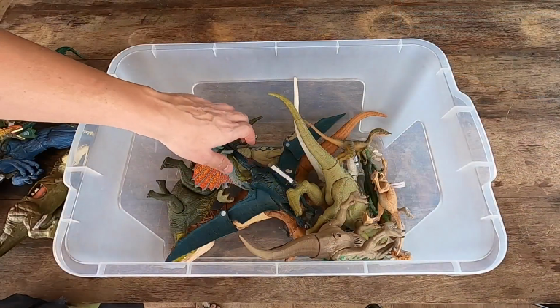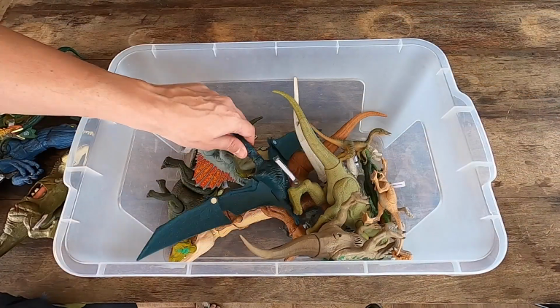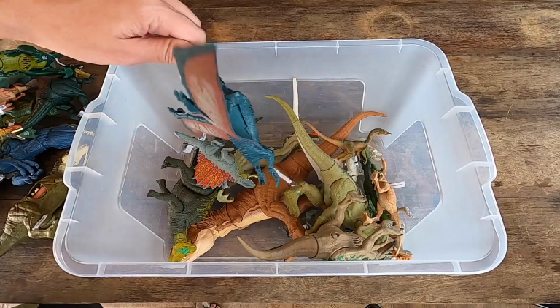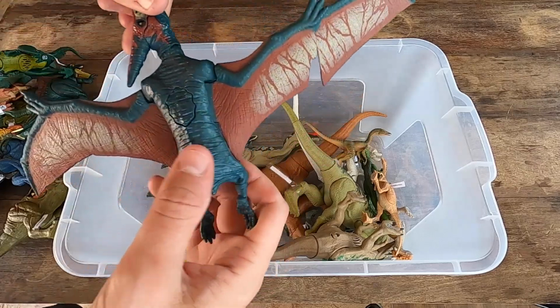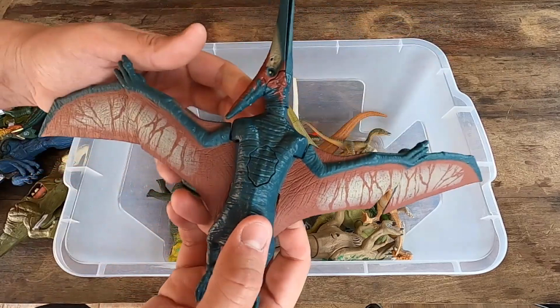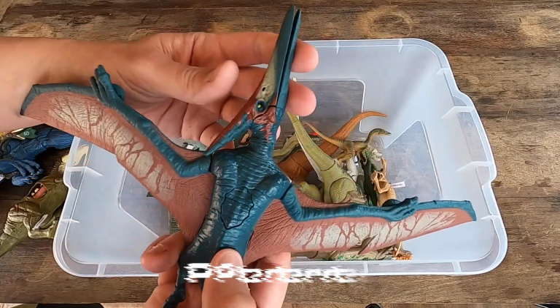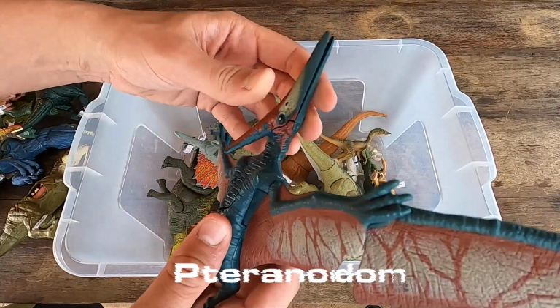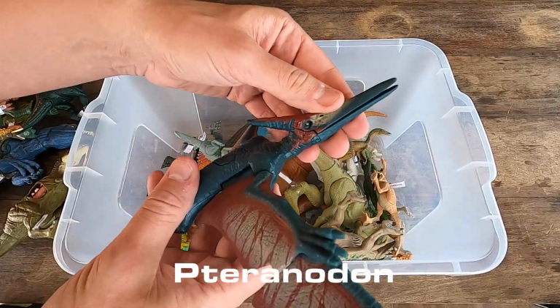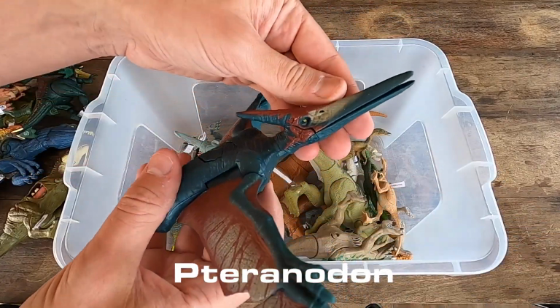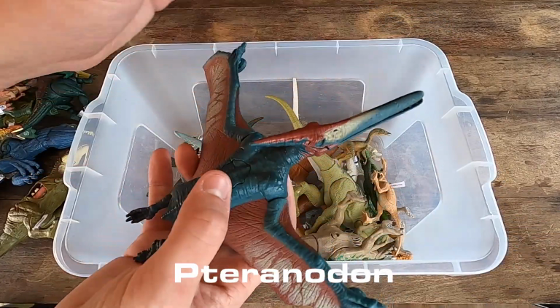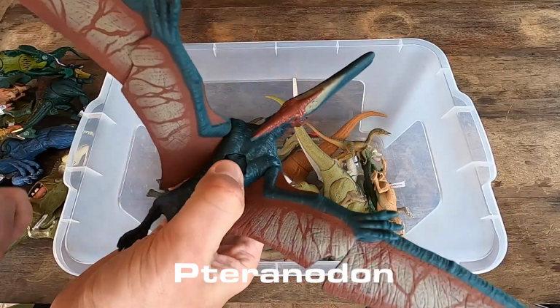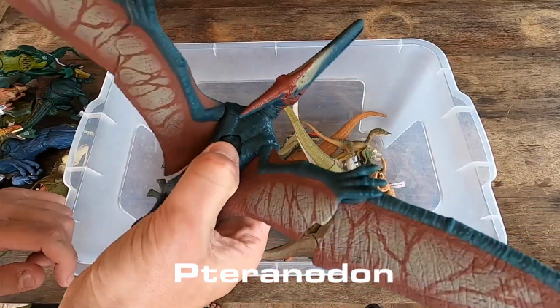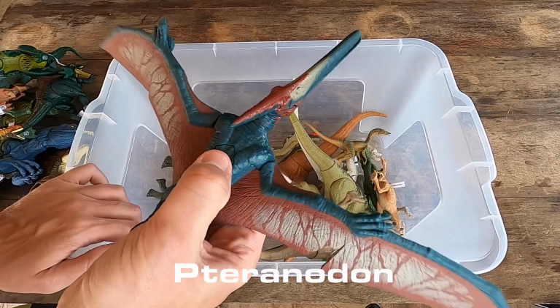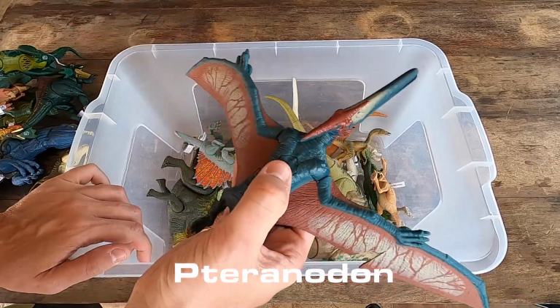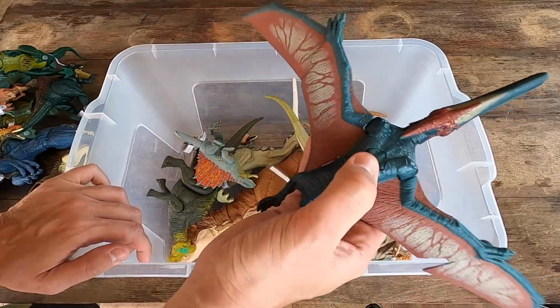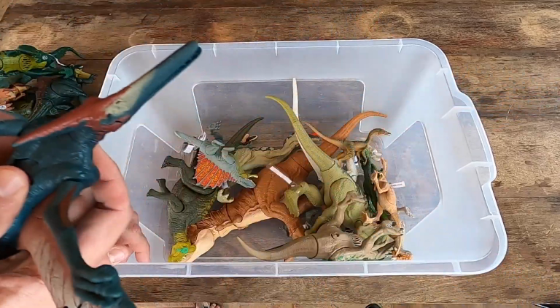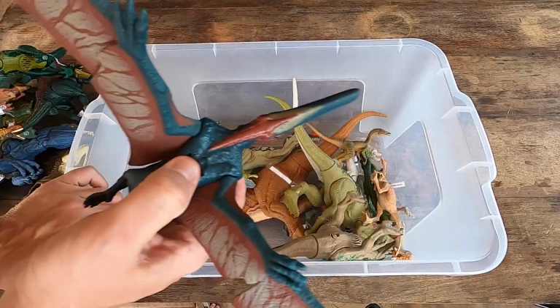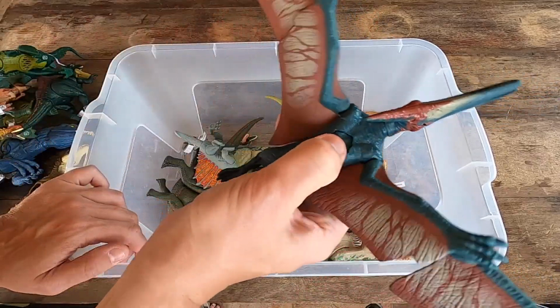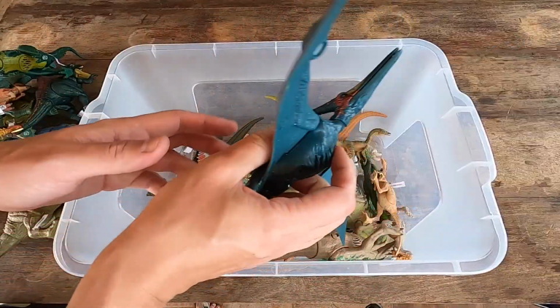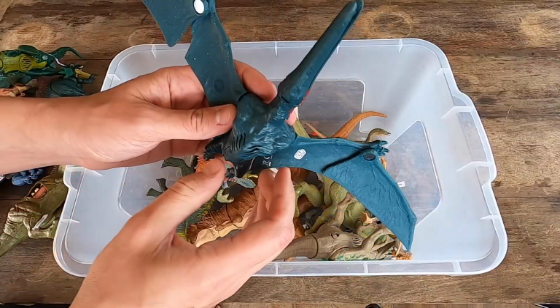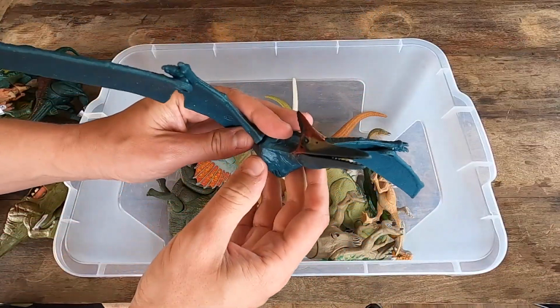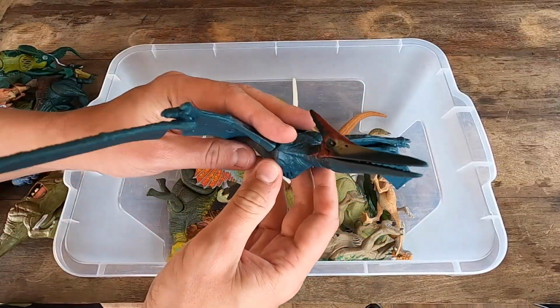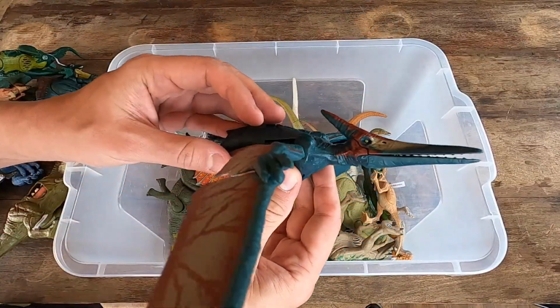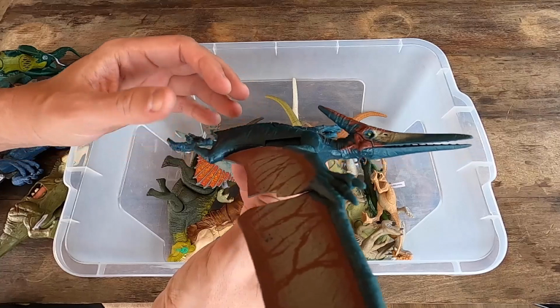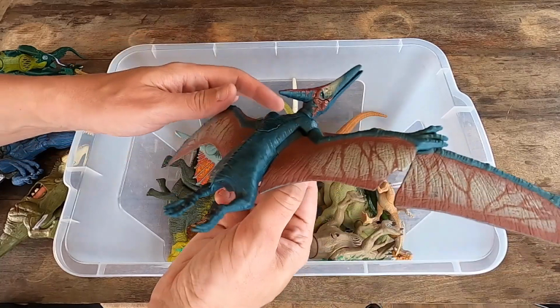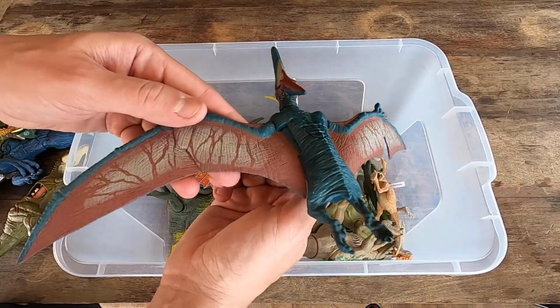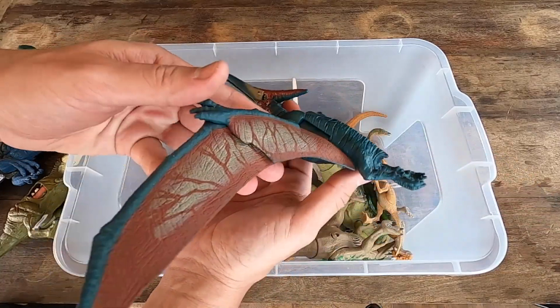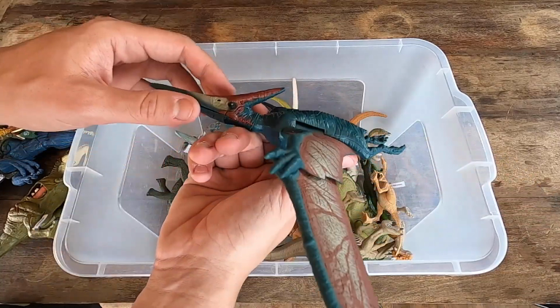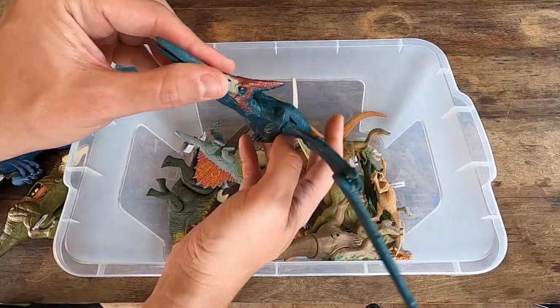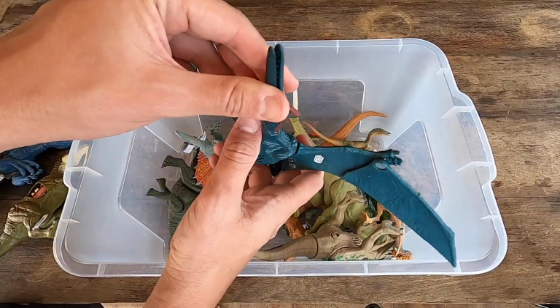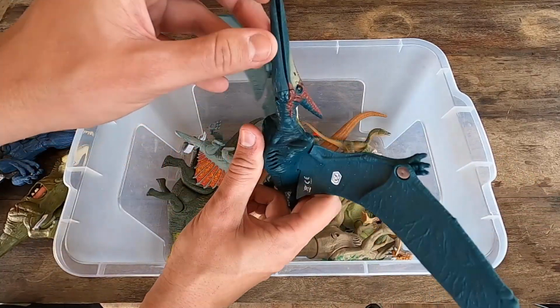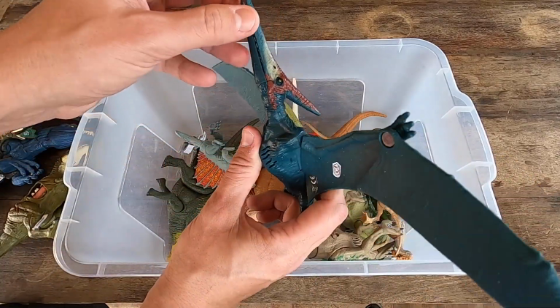Next we have a dinosaur that I love, guys — Pteranodon. Wow, really, really nice. What do you think? Let's see Pteranodon in 3D, guys.